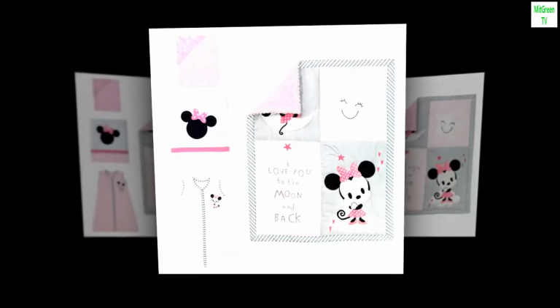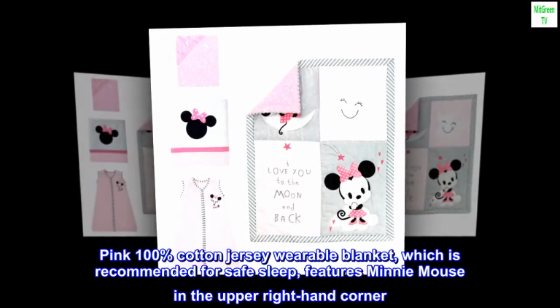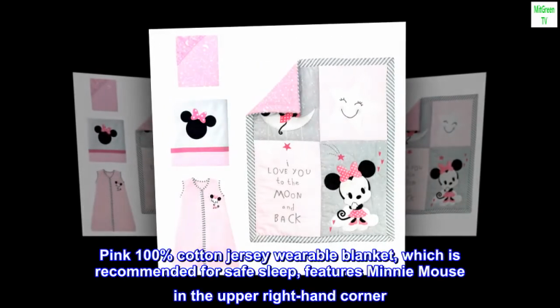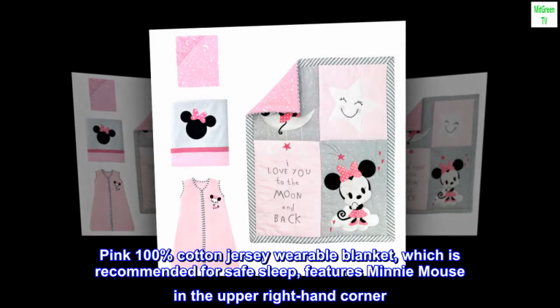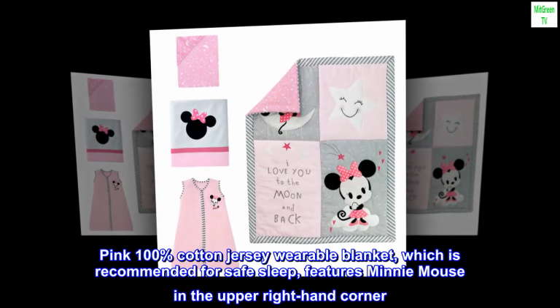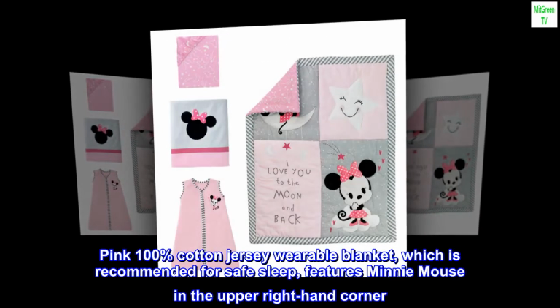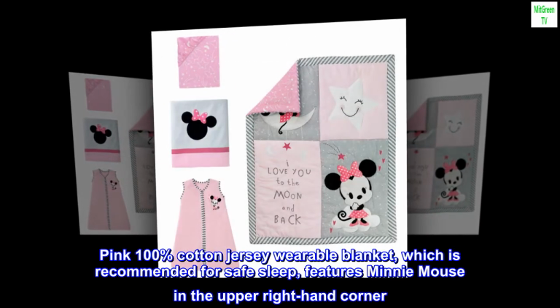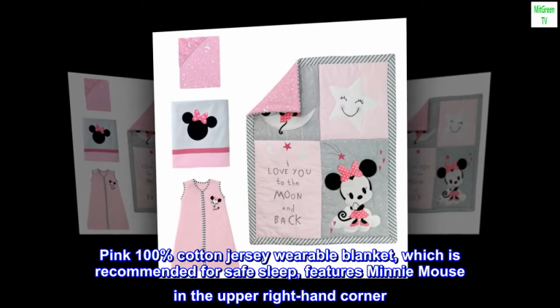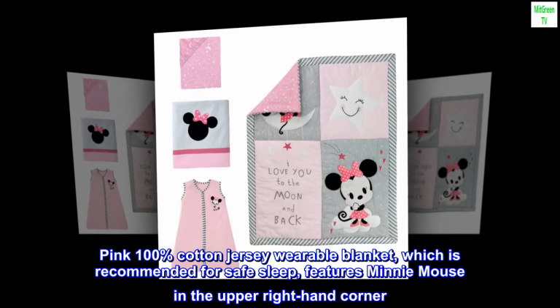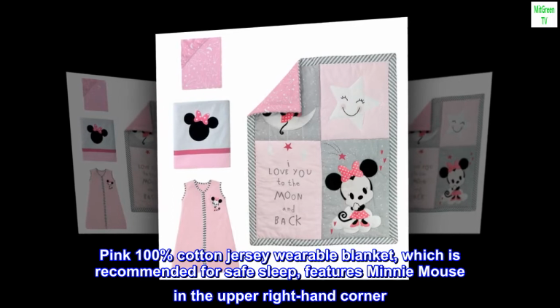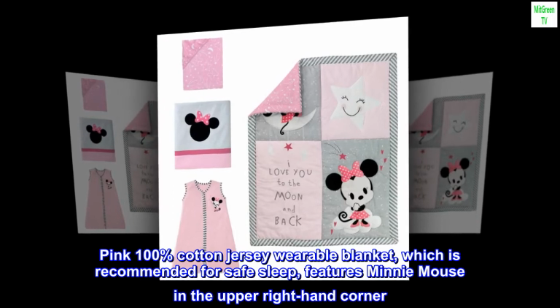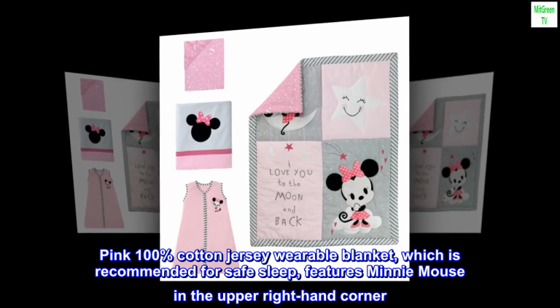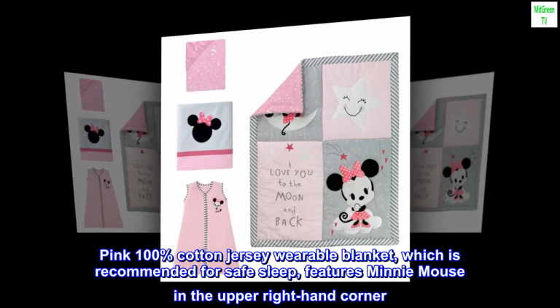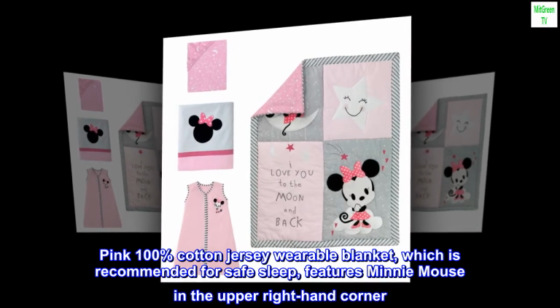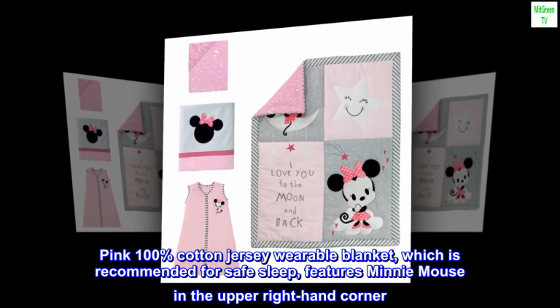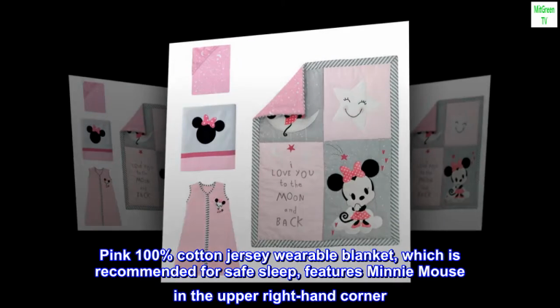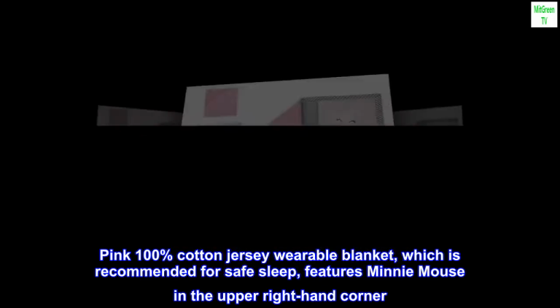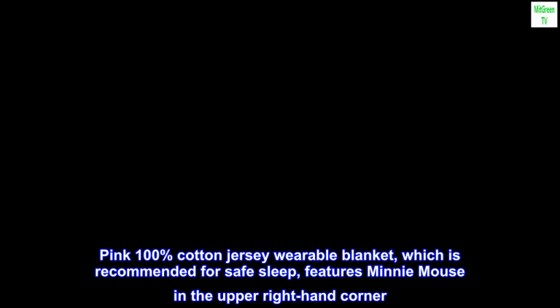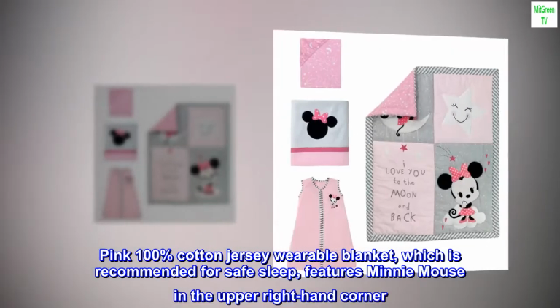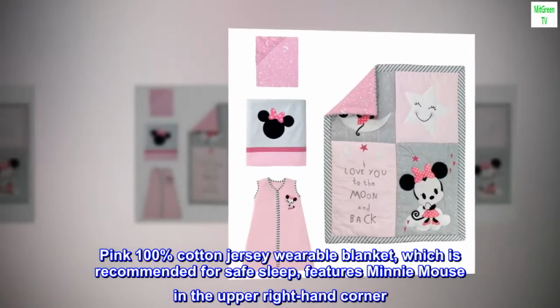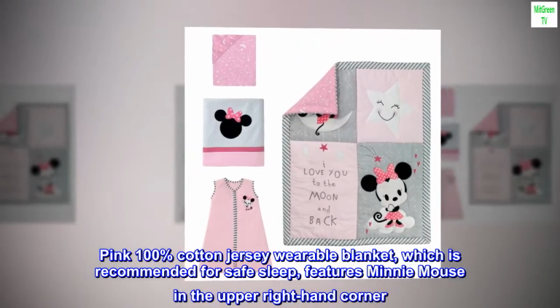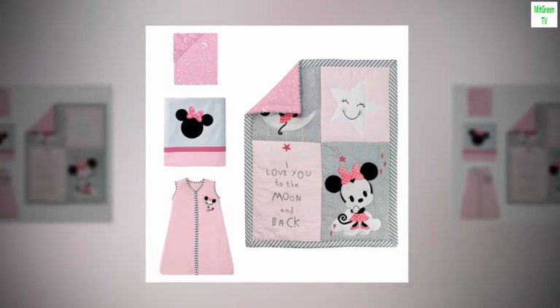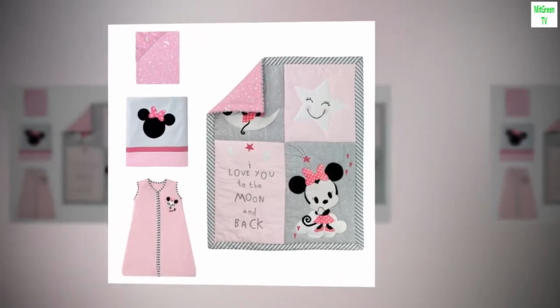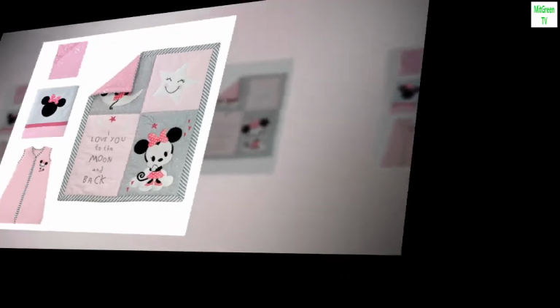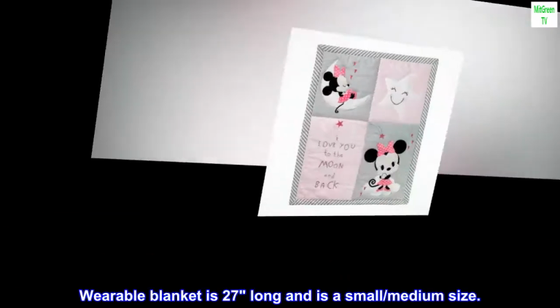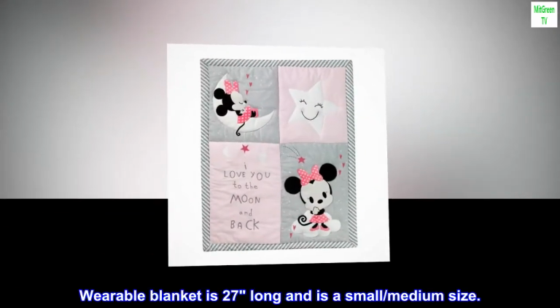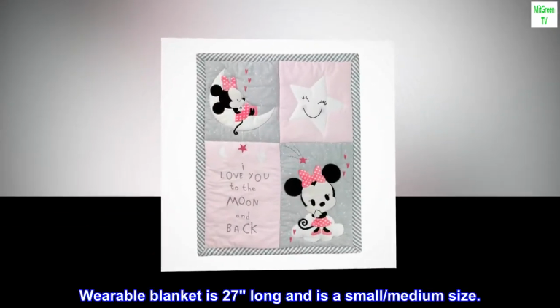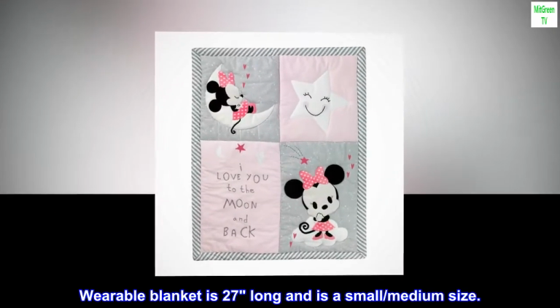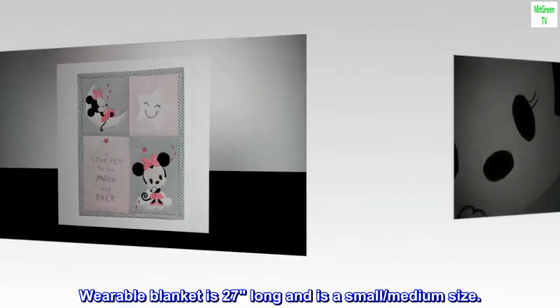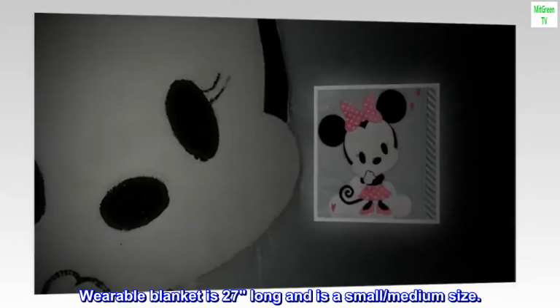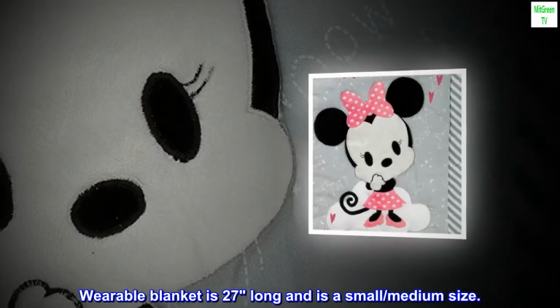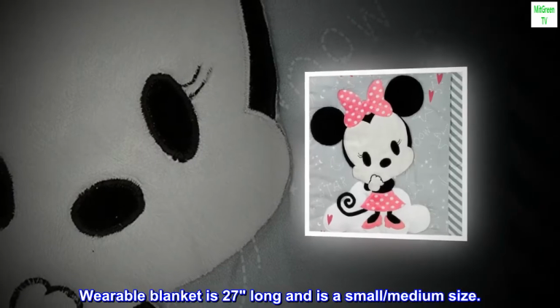Pink 100% cotton jersey wearable blanket, which is recommended for safe sleep, features Minnie Mouse in the upper right-hand corner. The wearable blanket is 27 inches long and is a small/medium size.